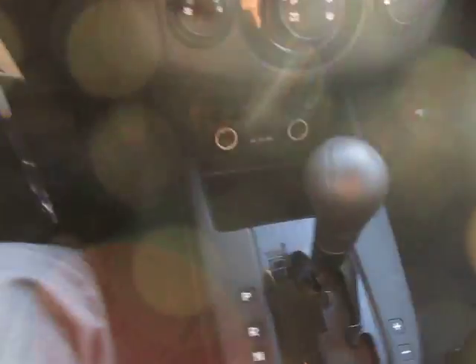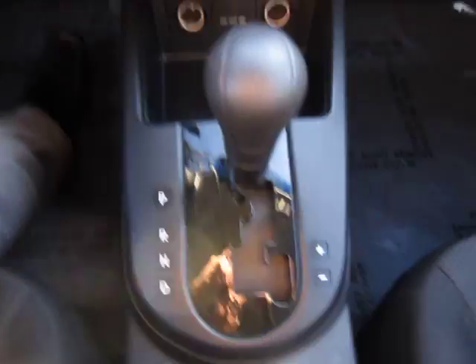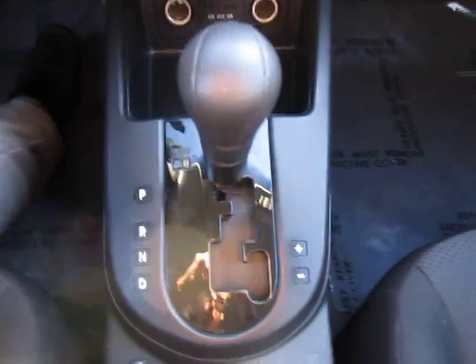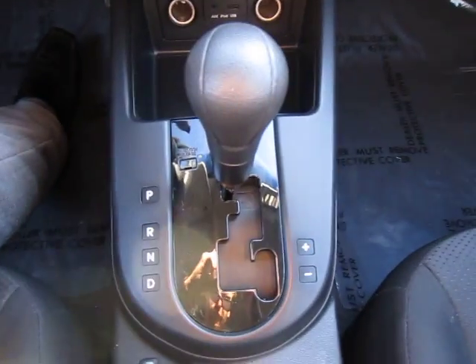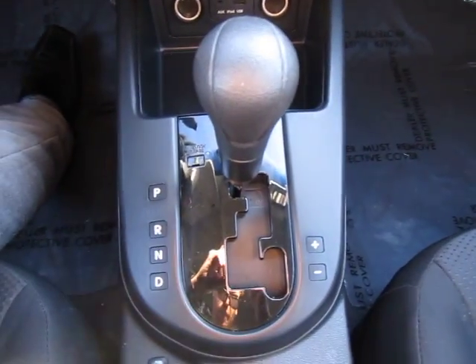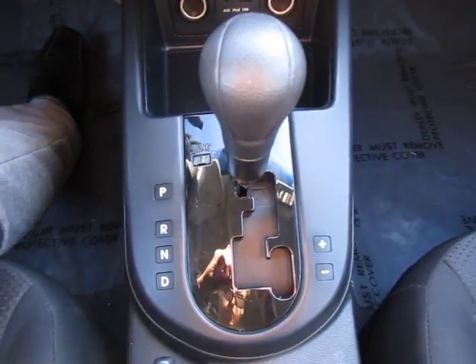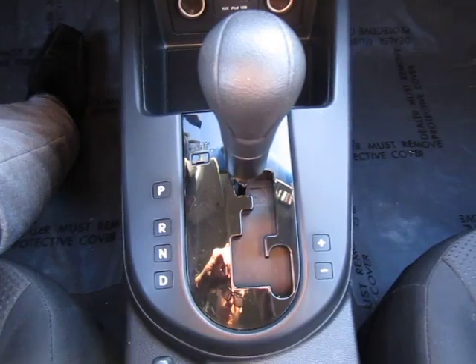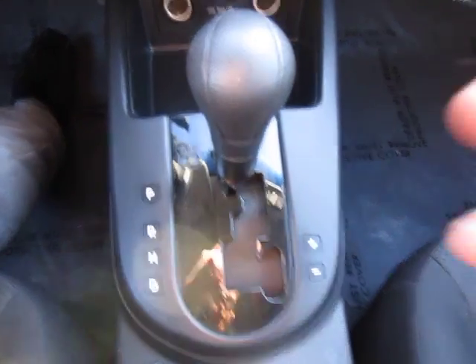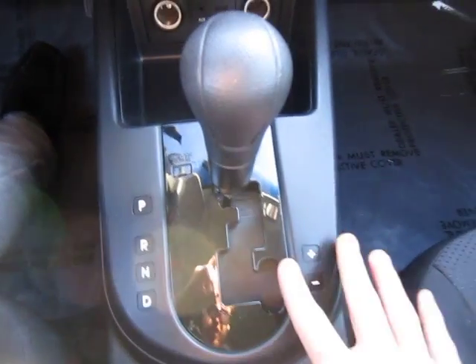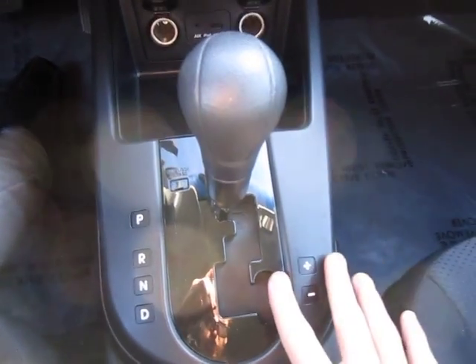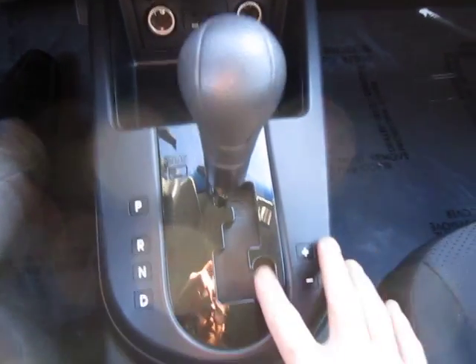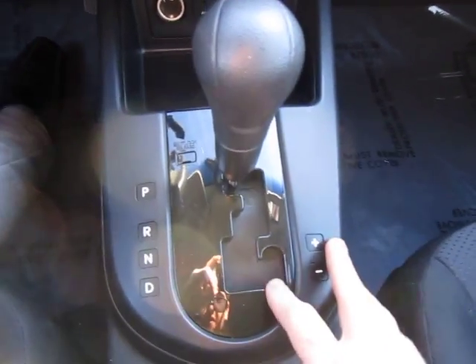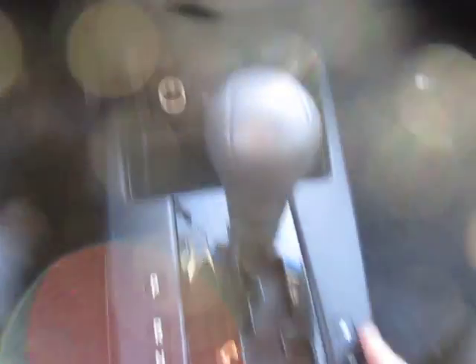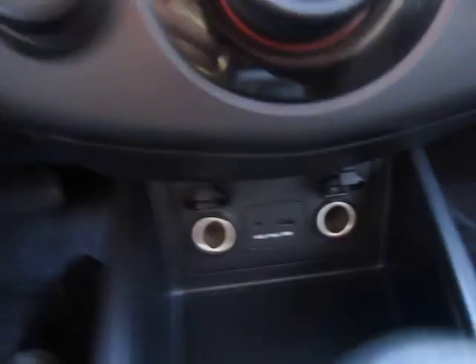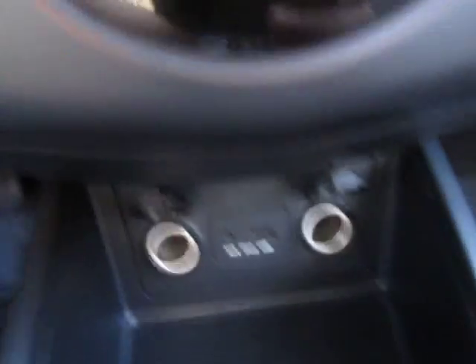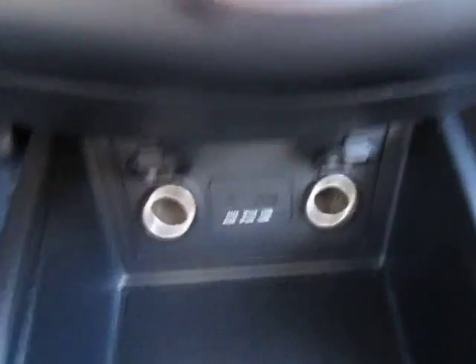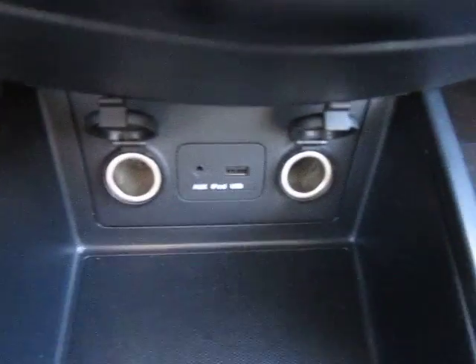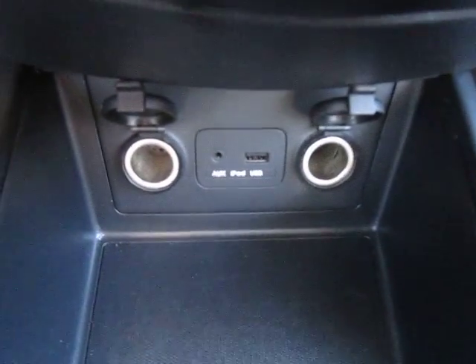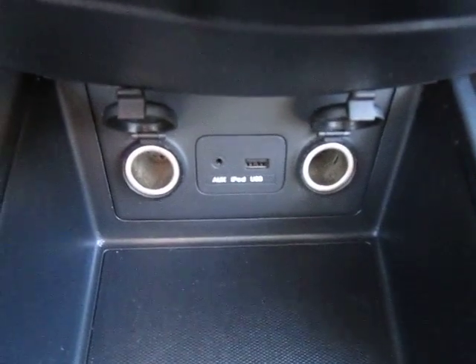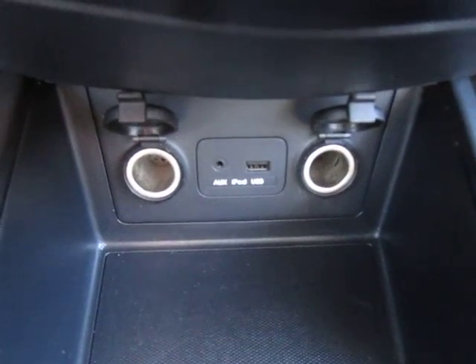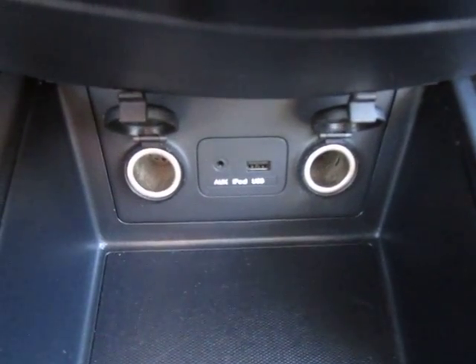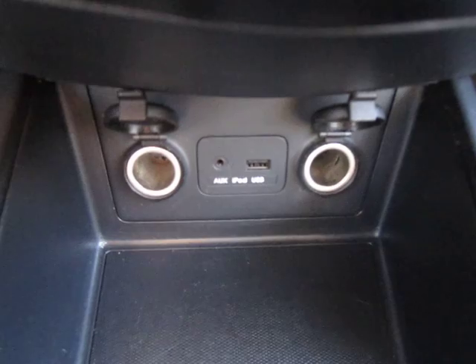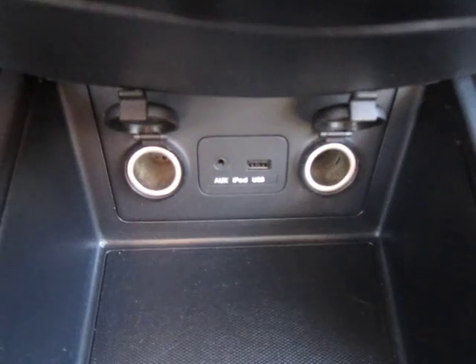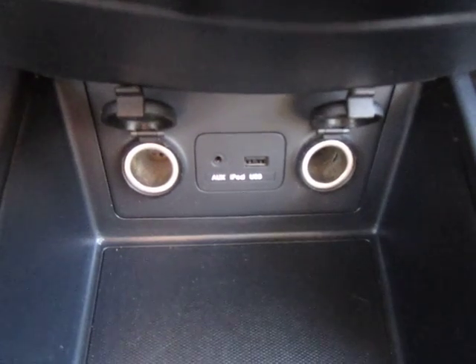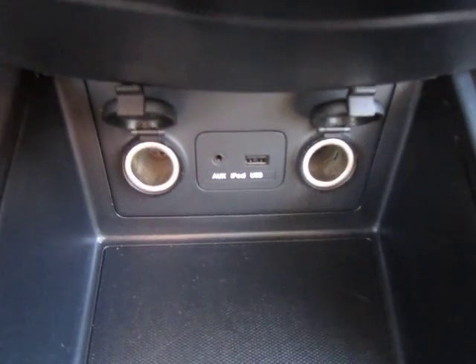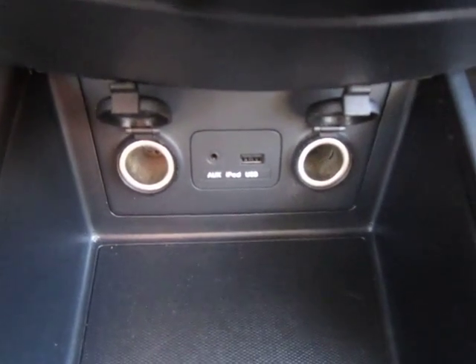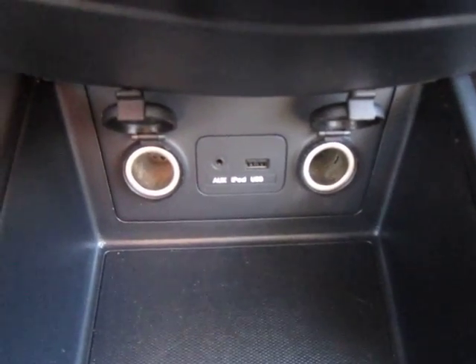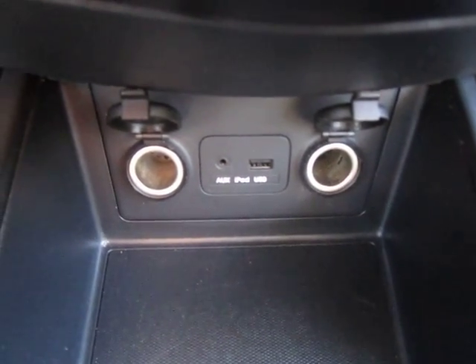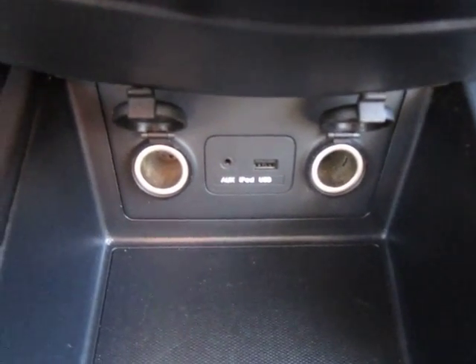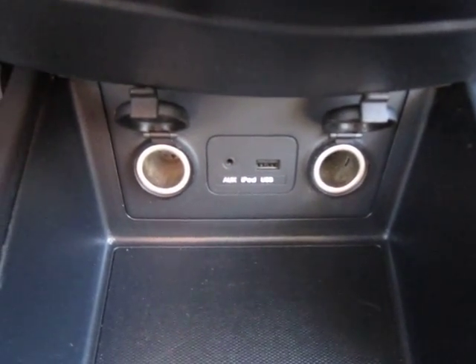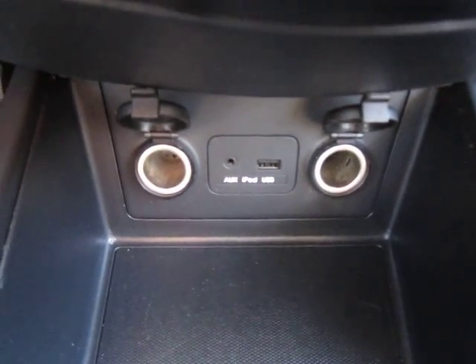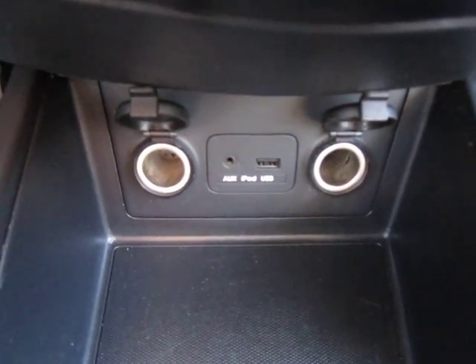Moving along, we've got our automatic transmission here with the Tiptronic sensors. Down here we've got iPod auxiliary and USB control with two 12-volt adapters.